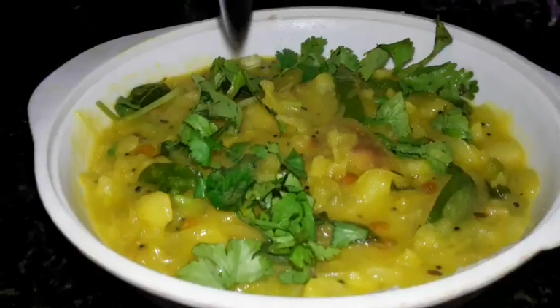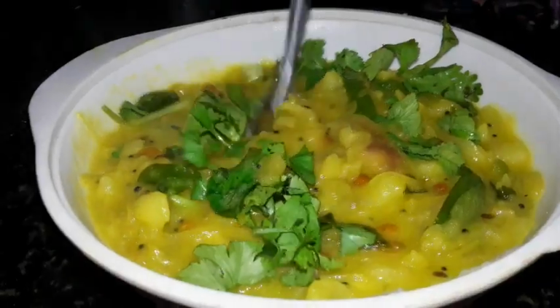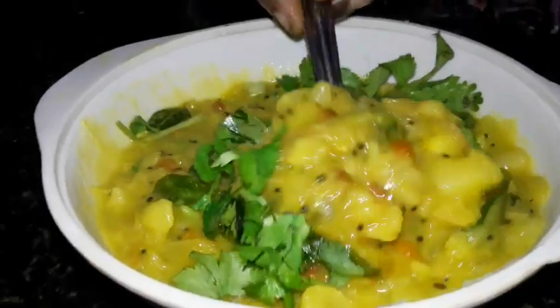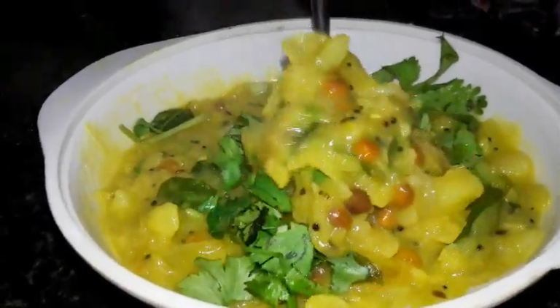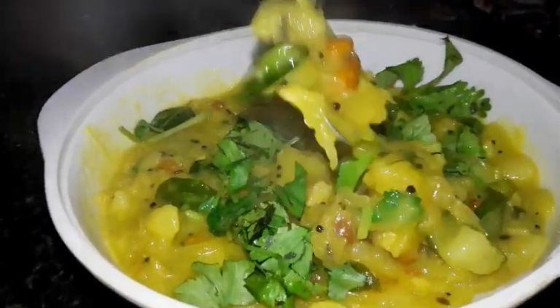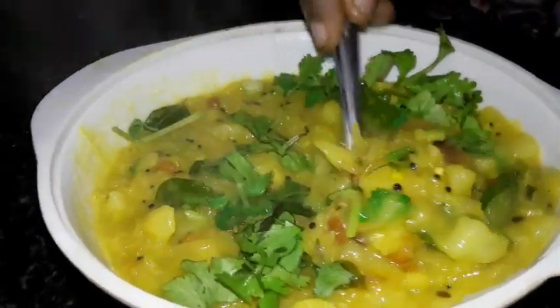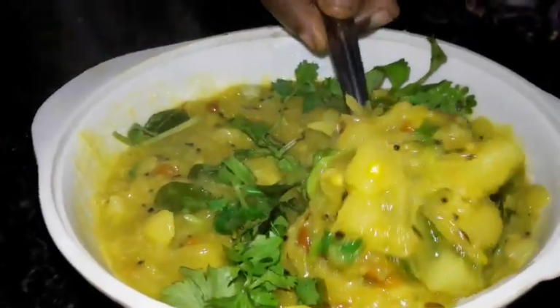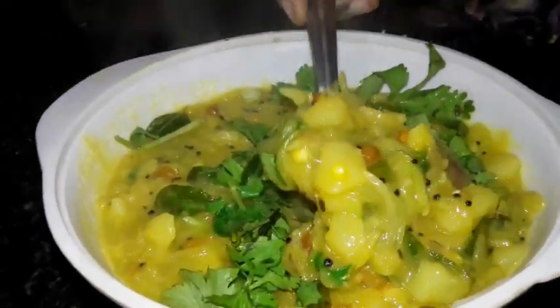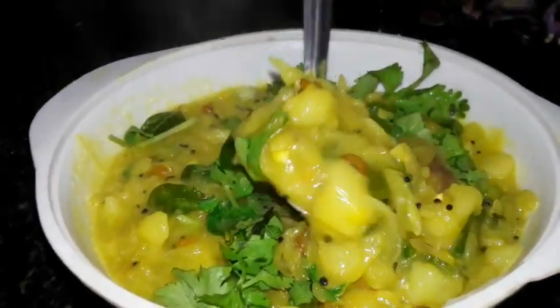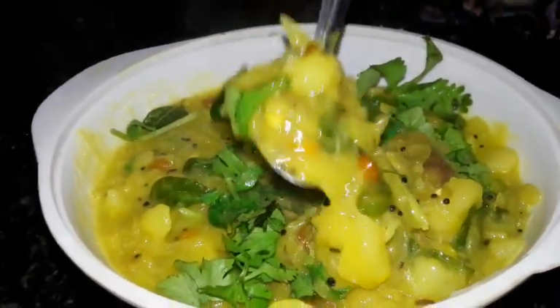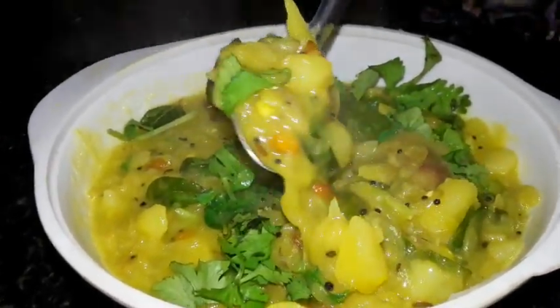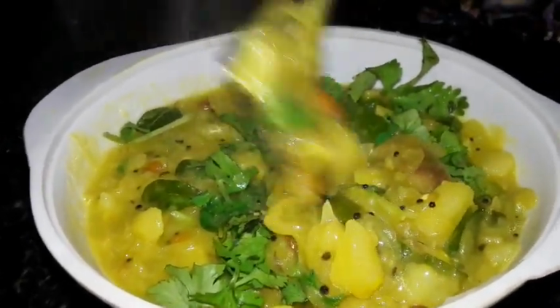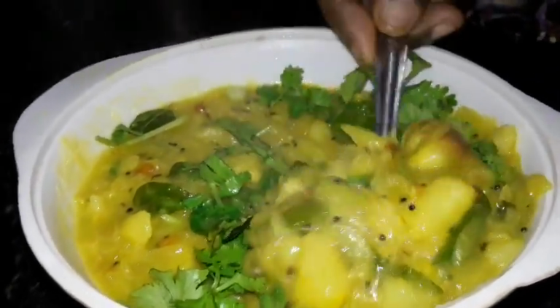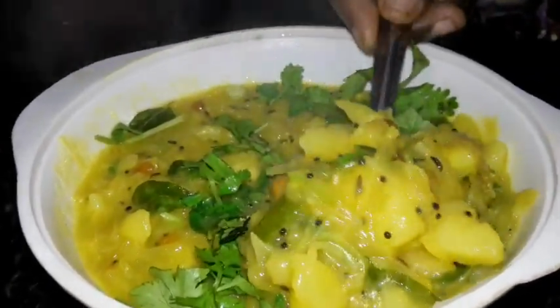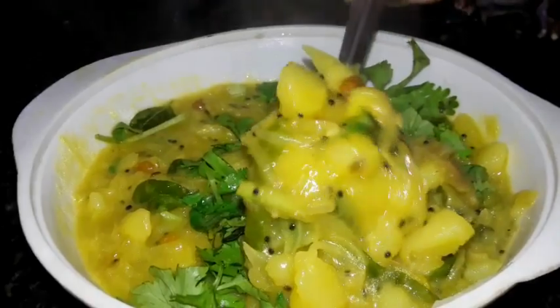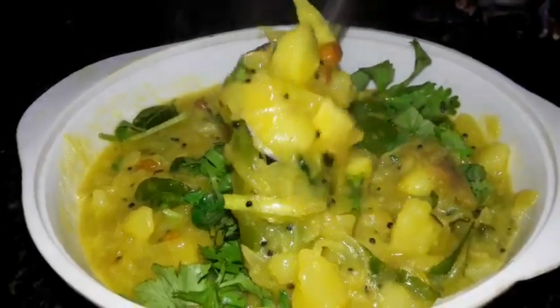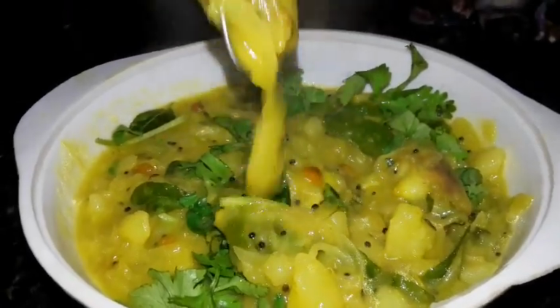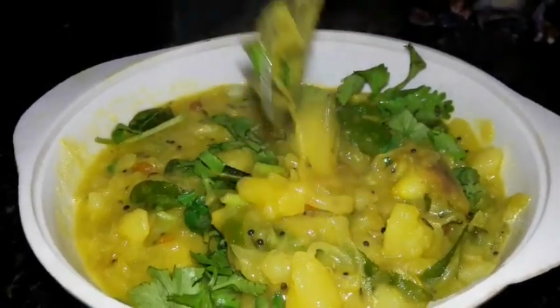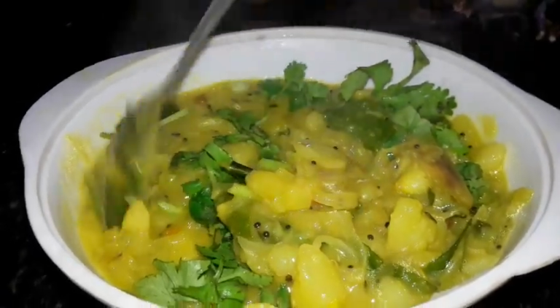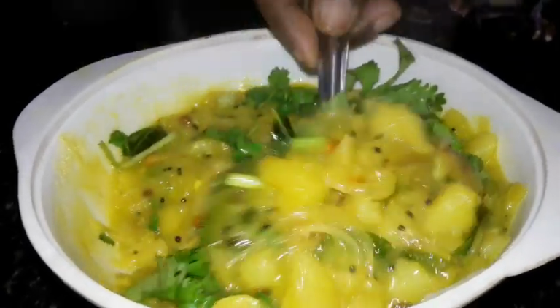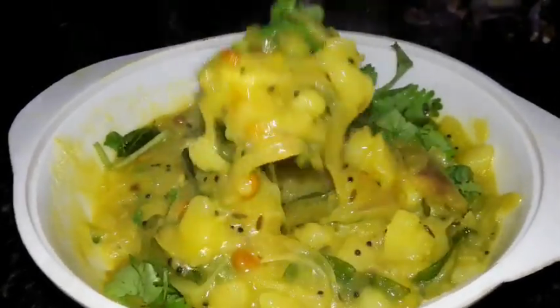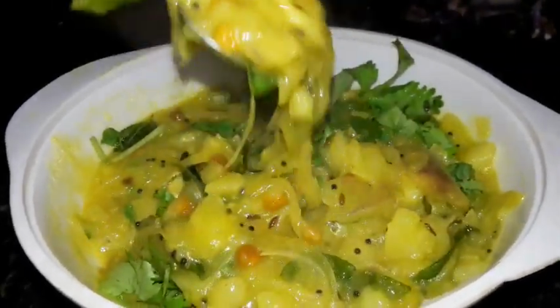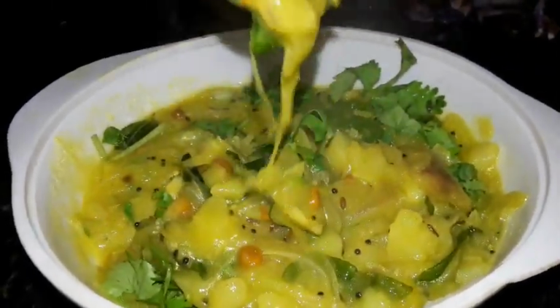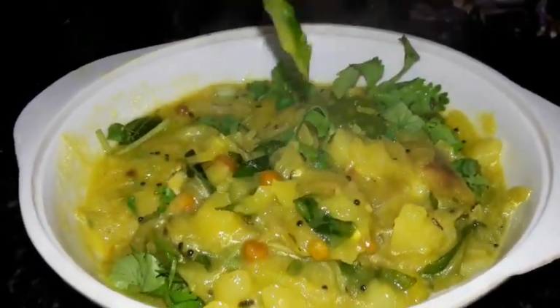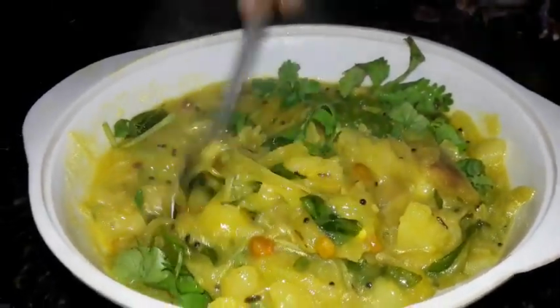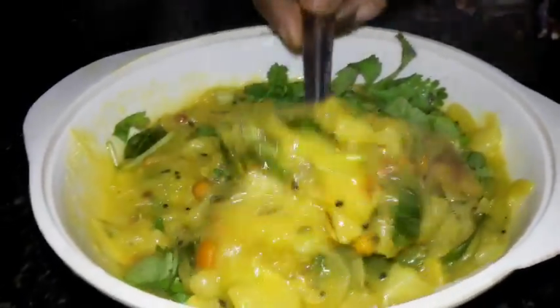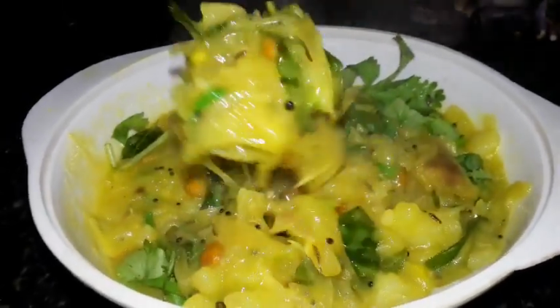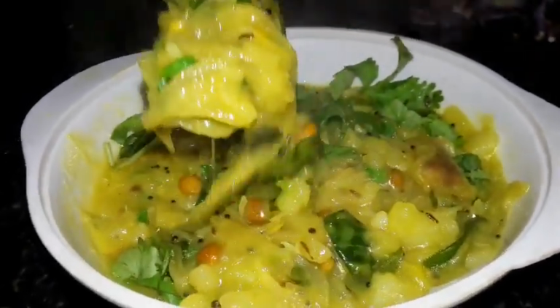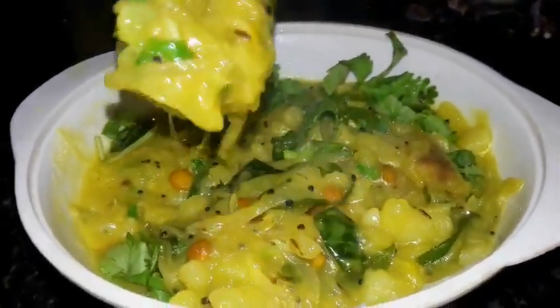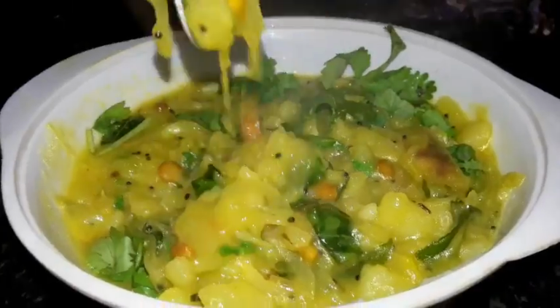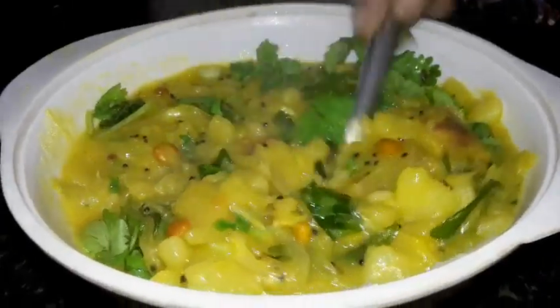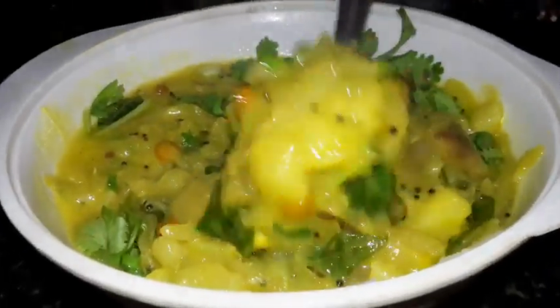Welcome to Manjikitchen. In Manjikitchen, we will add a masala. How are you doing this masala? You will know how much it is. It will be great for you.